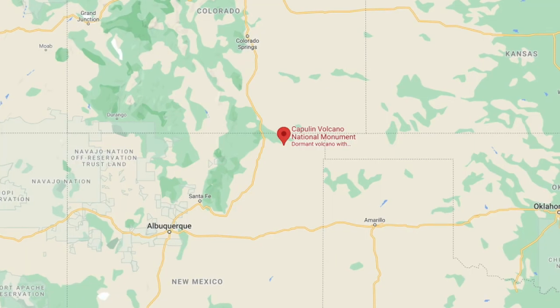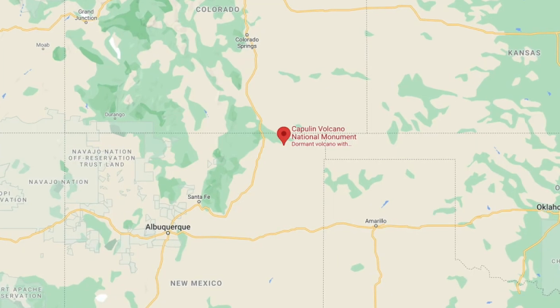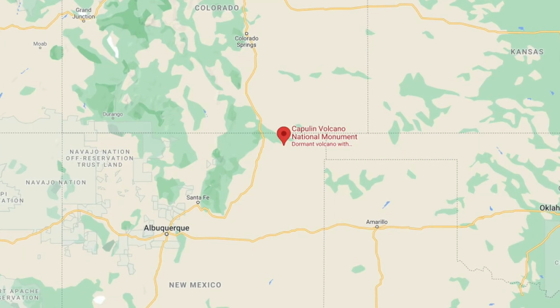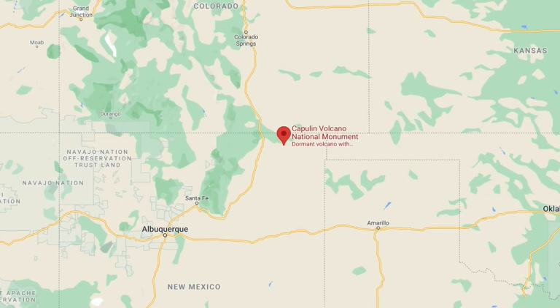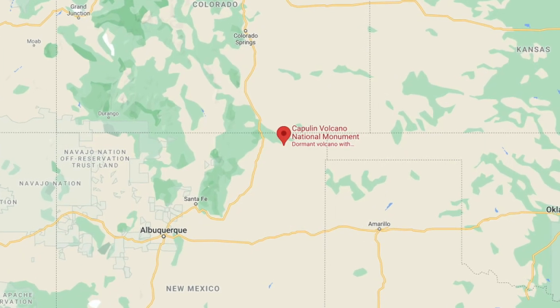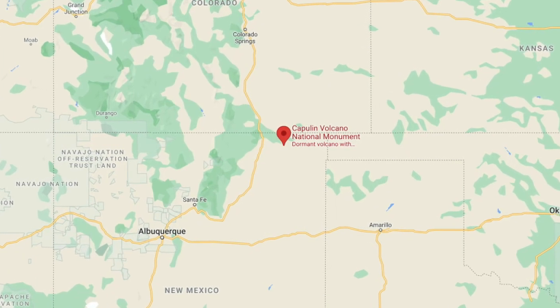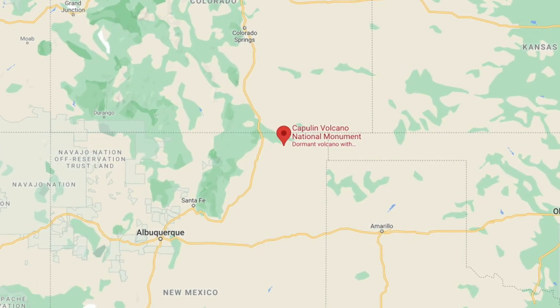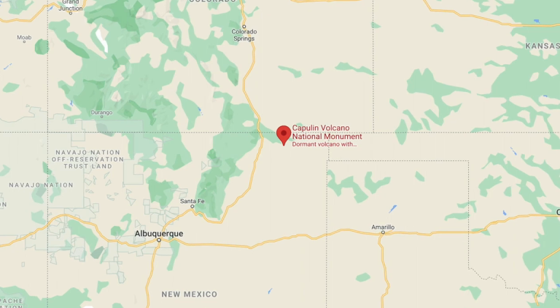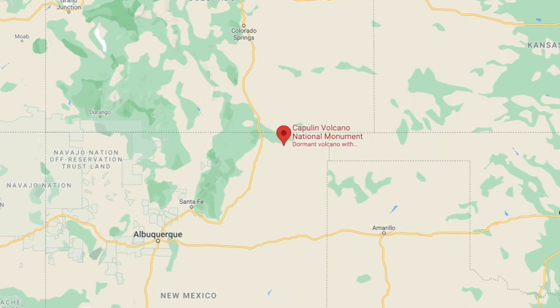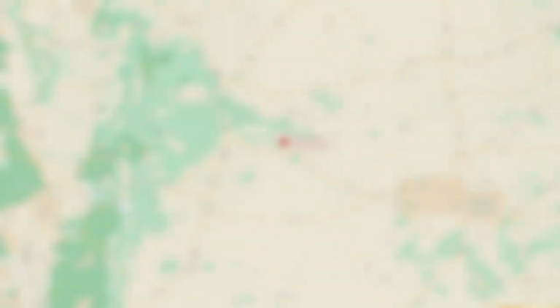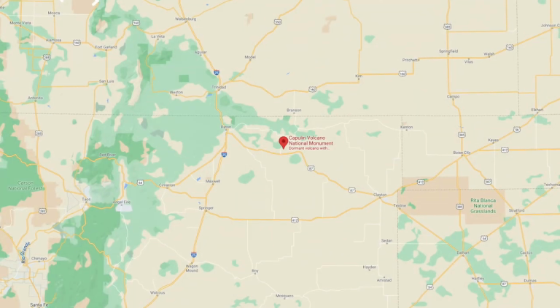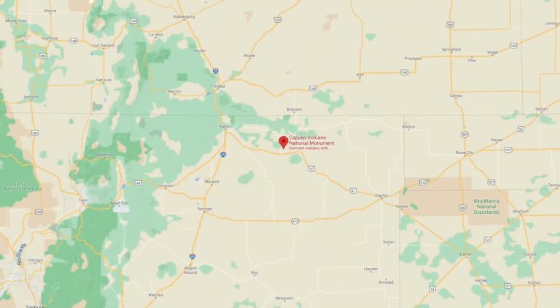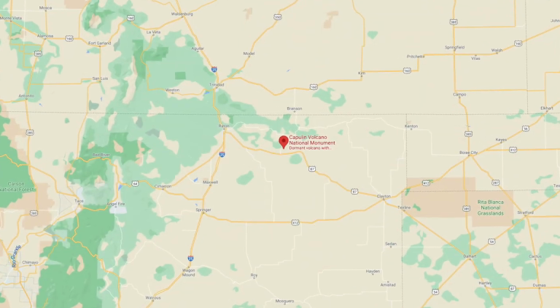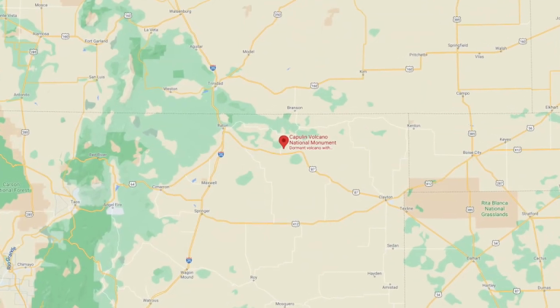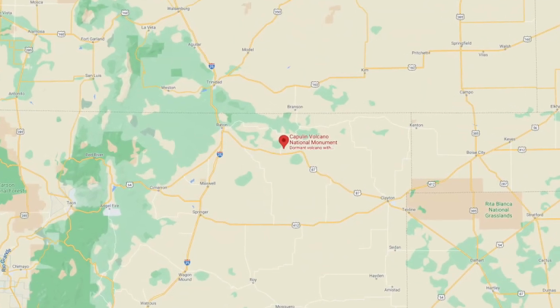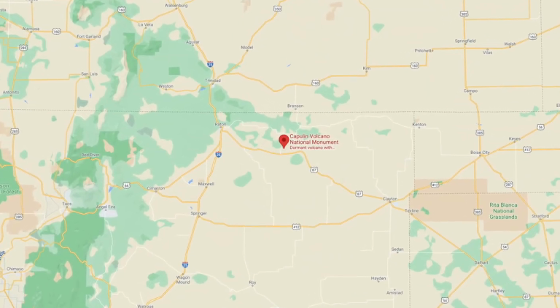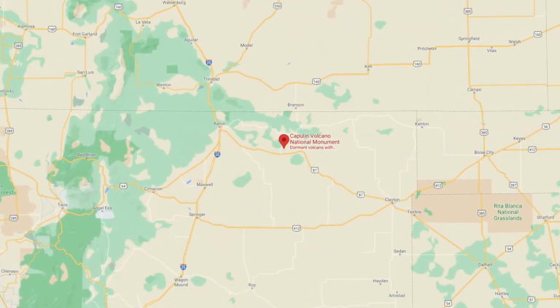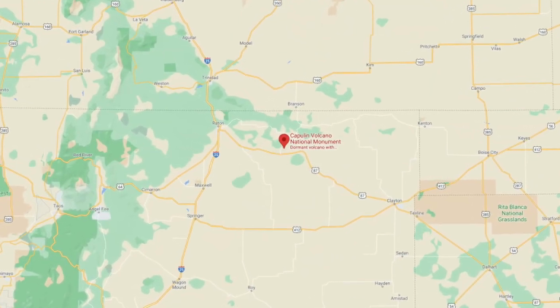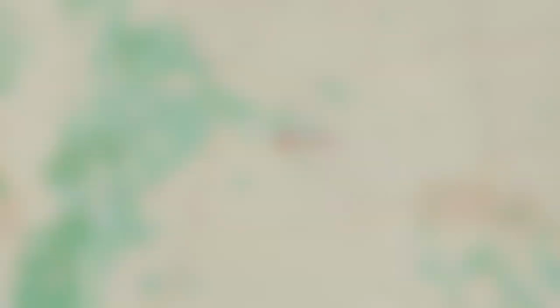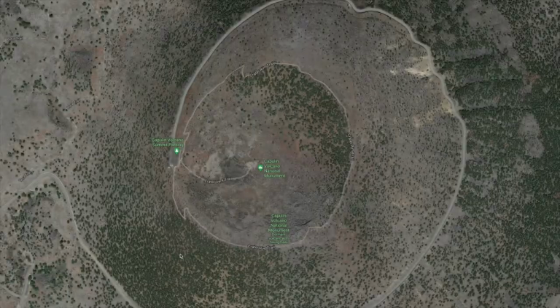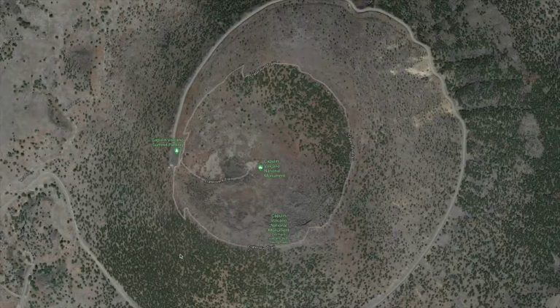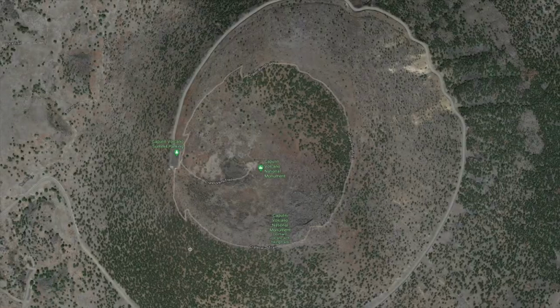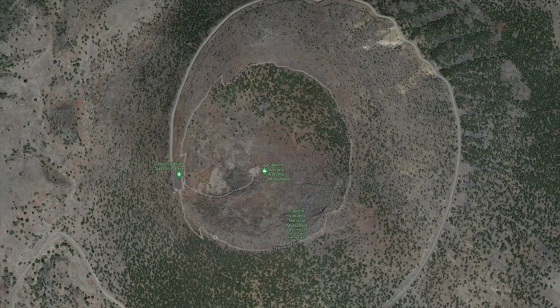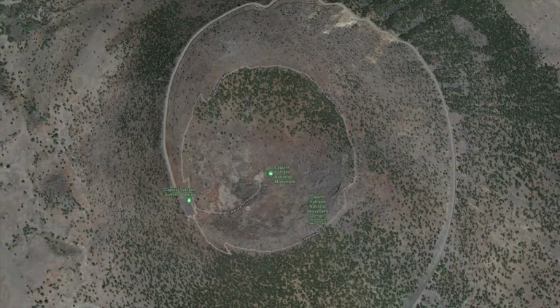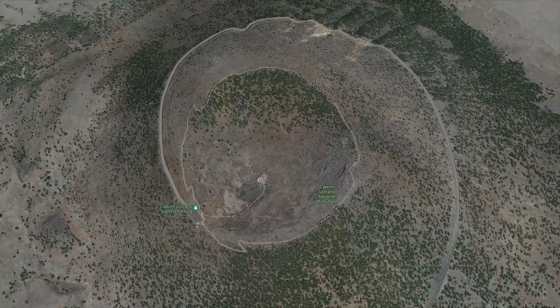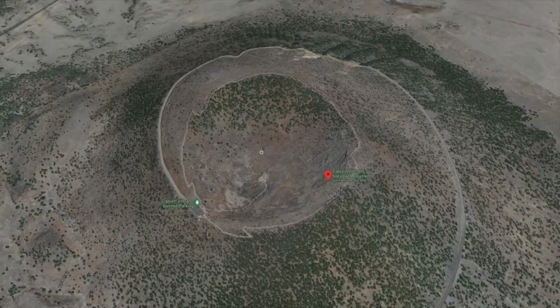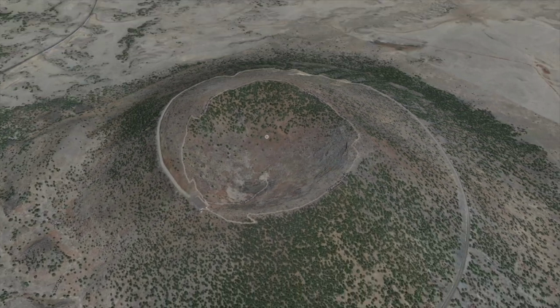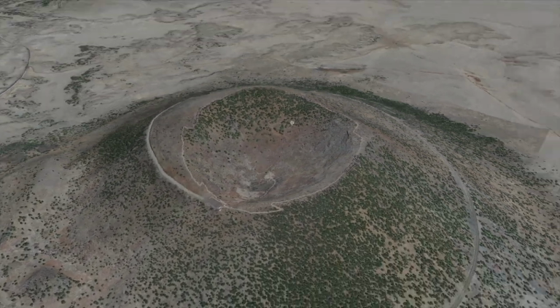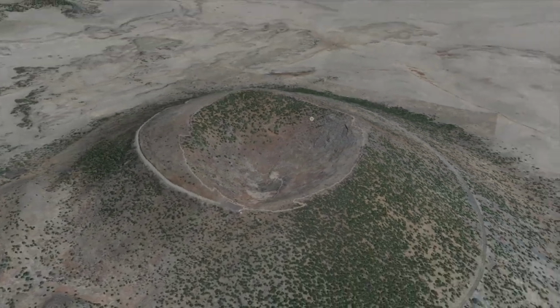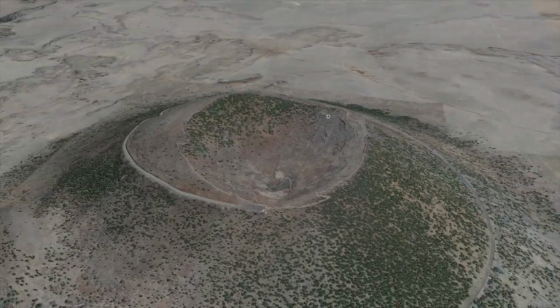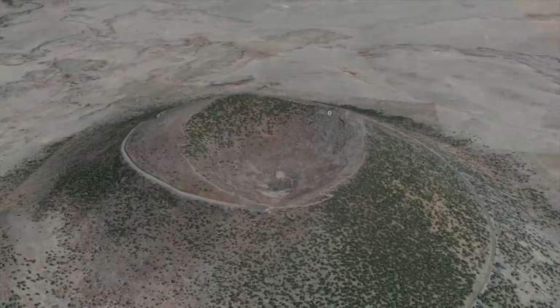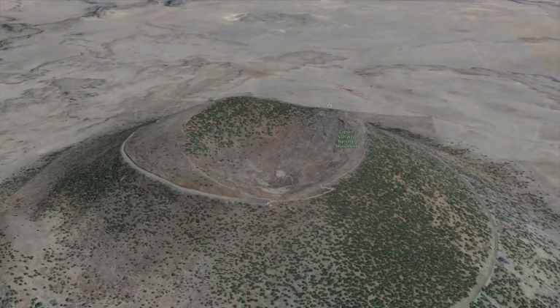The Capulin Volcano is located in northeast New Mexico, just west of both the Oklahoma and Texas Panhandles. The road going to the top kind of spirals around the volcano until you reach the parking lot.